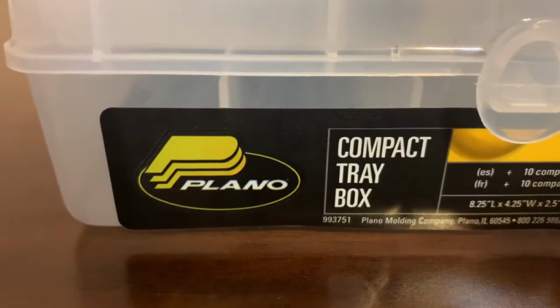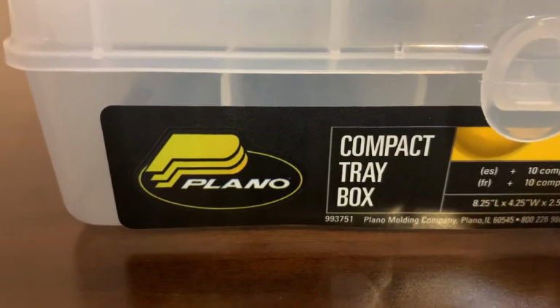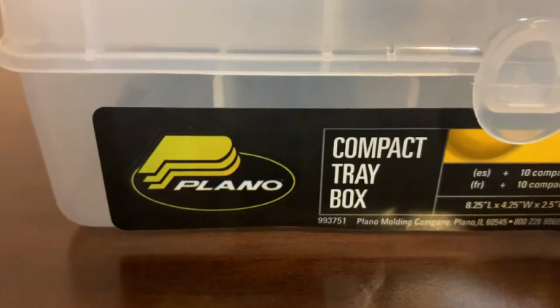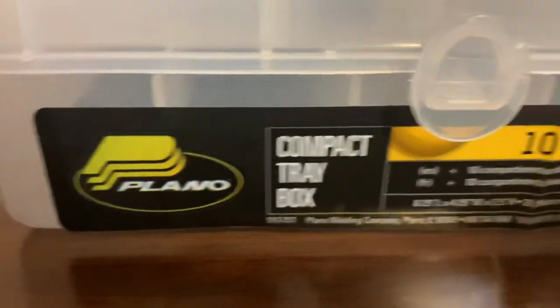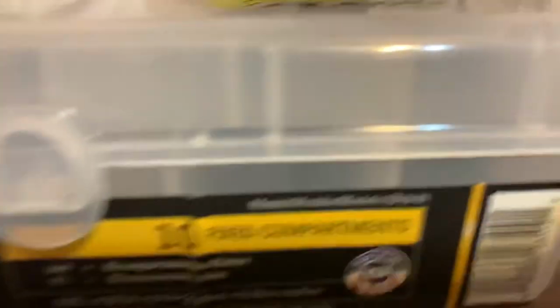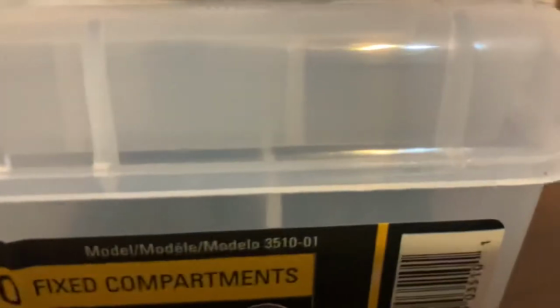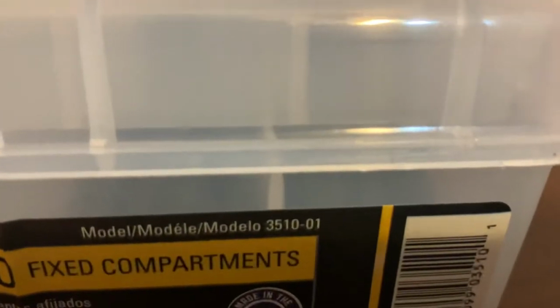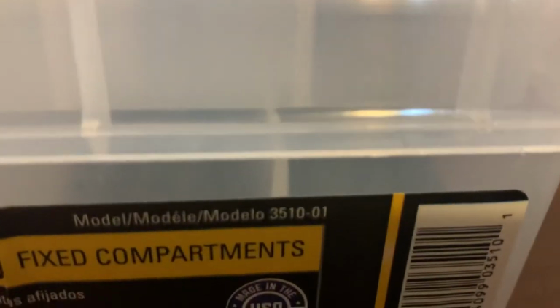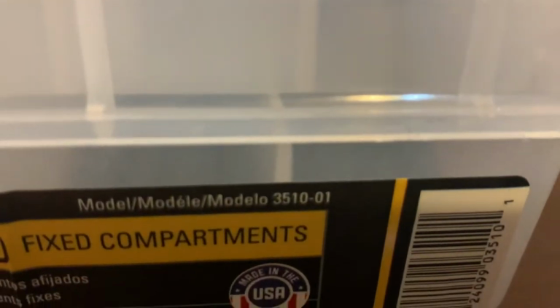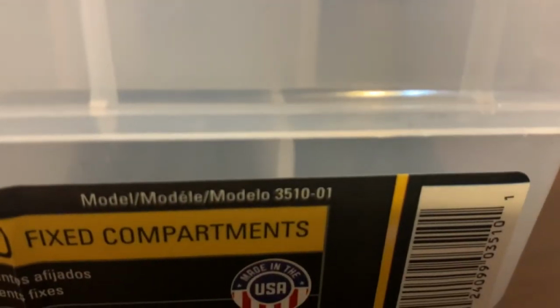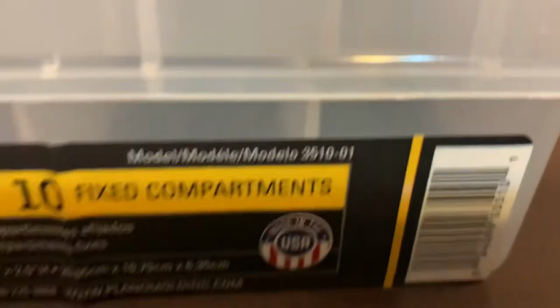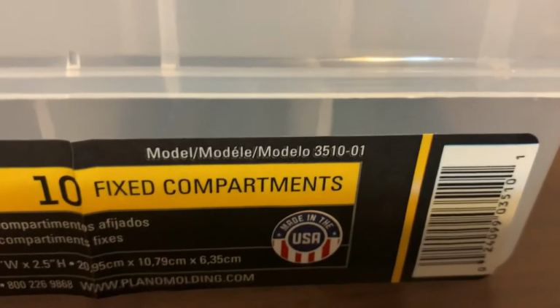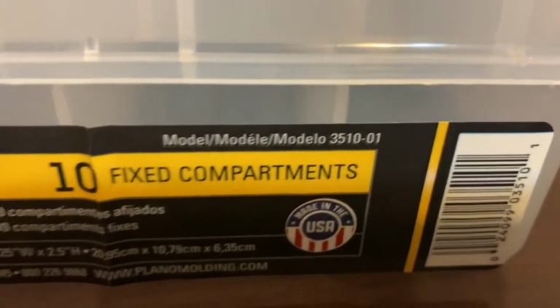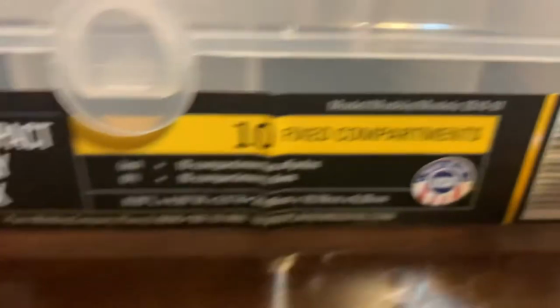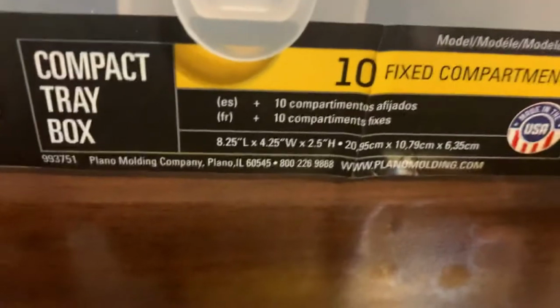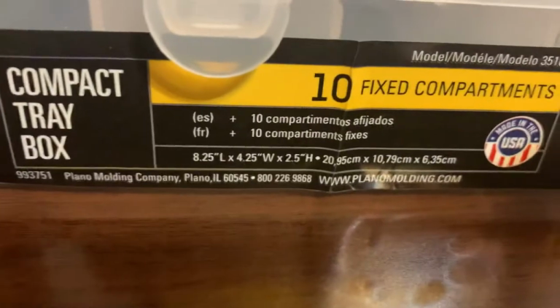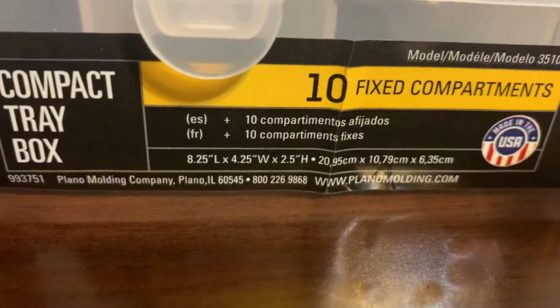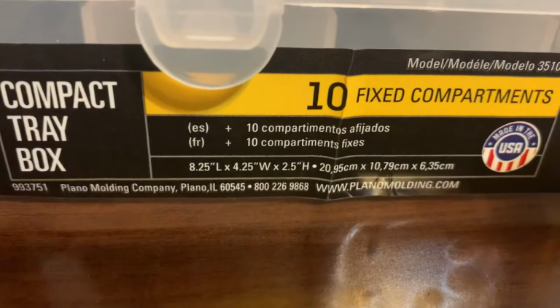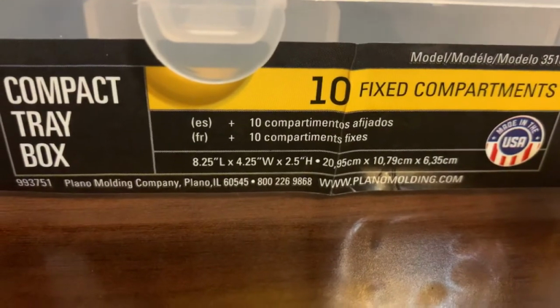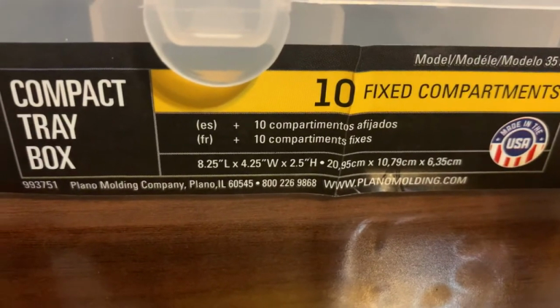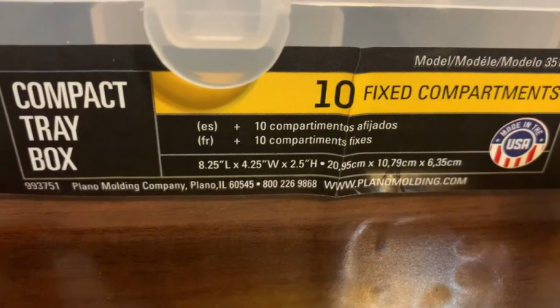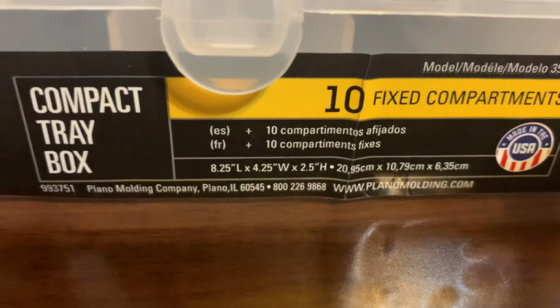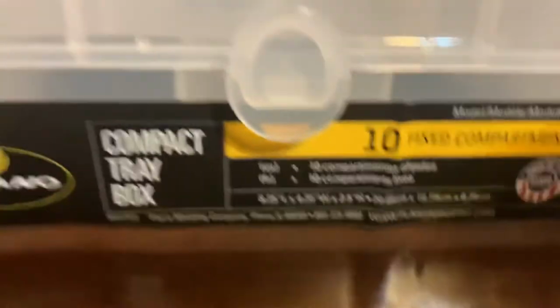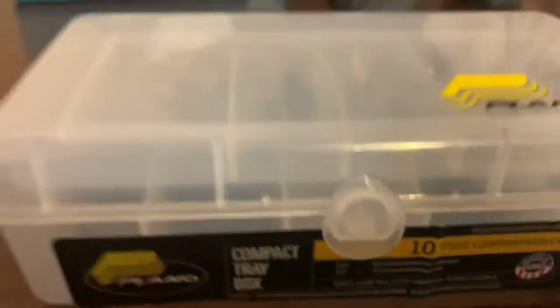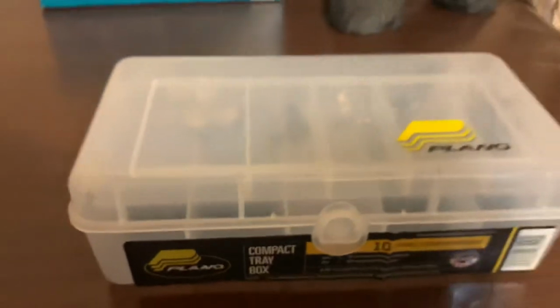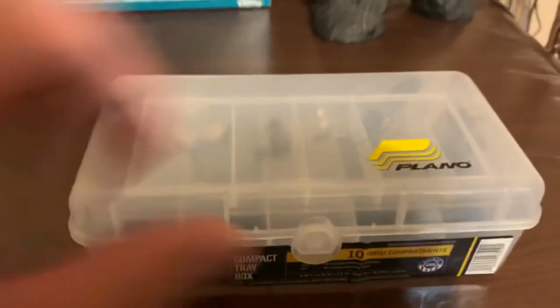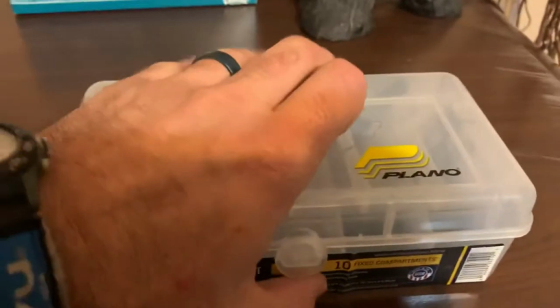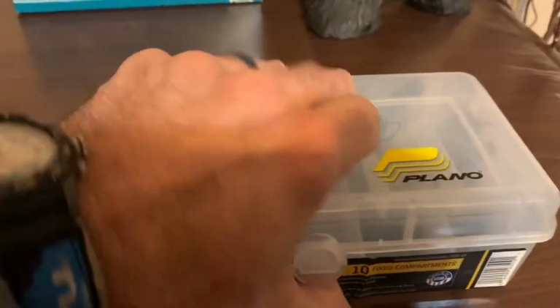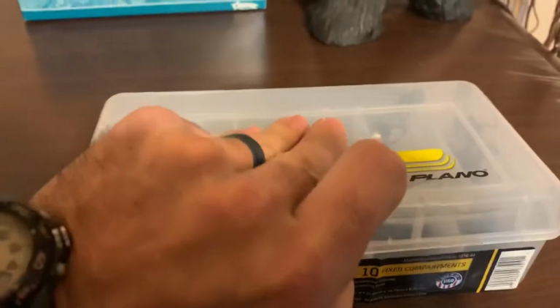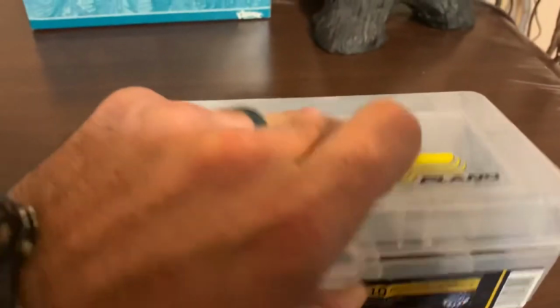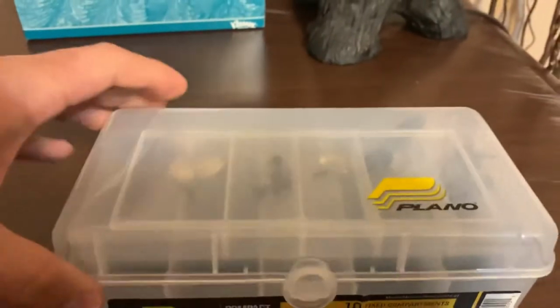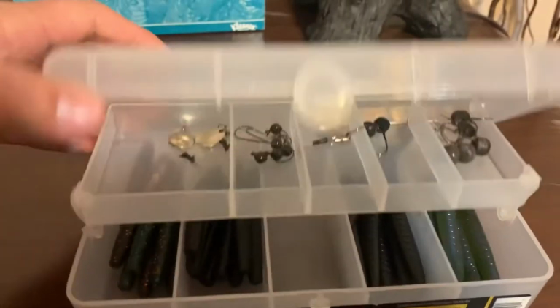The compact tray box from Plano — their model number is 3510-01 — and the dimensions are eight and a quarter by four and a quarter by two and a half. We'll open it up; you can see that it opens kind of like the old-school Plano tackle boxes.